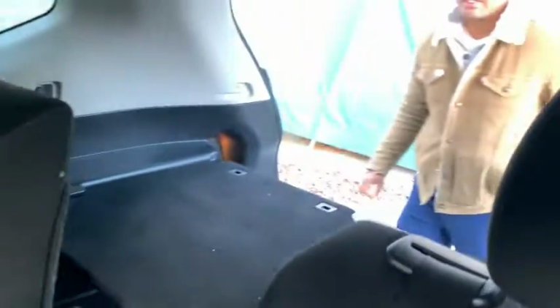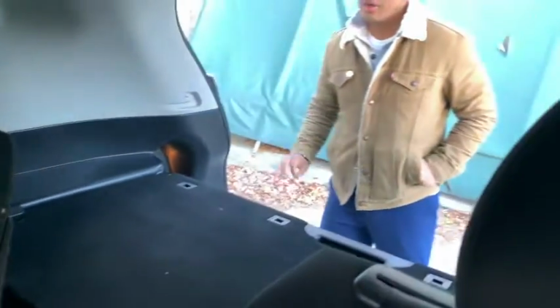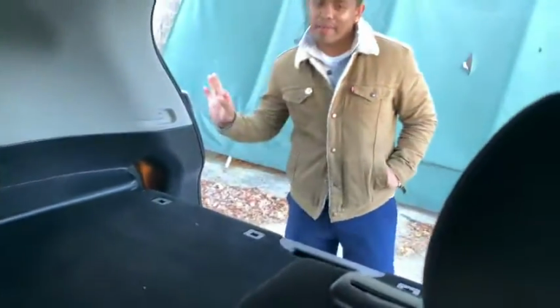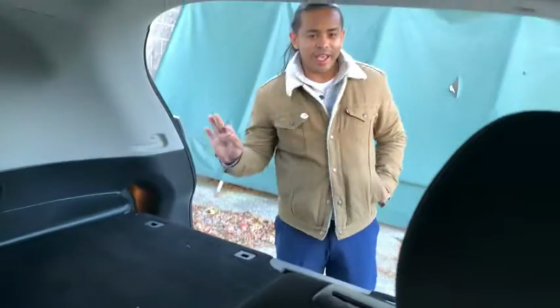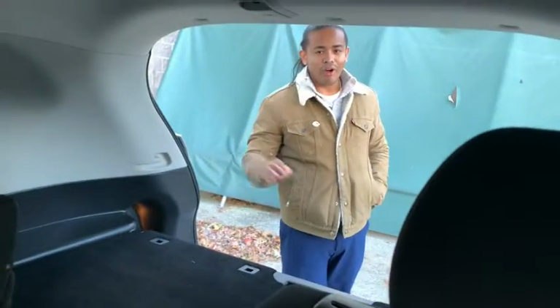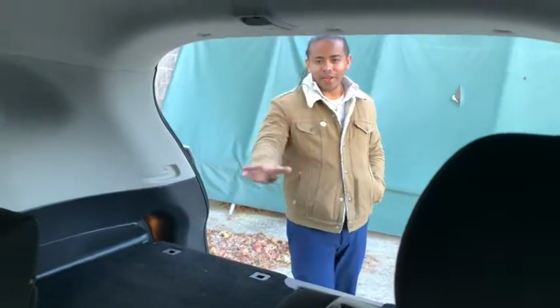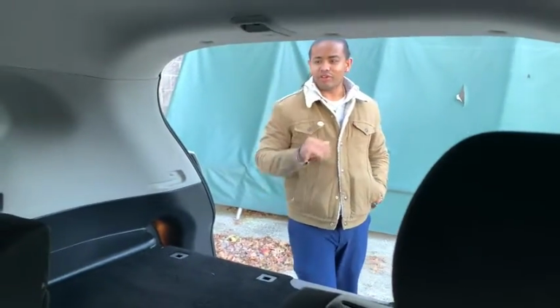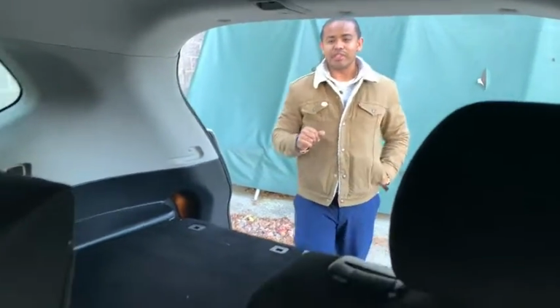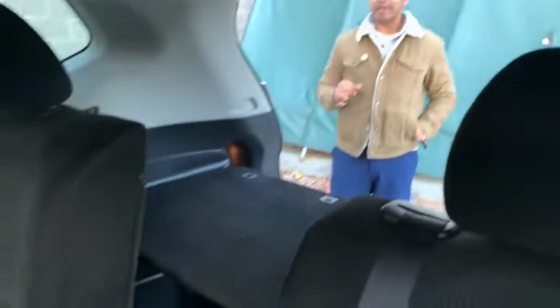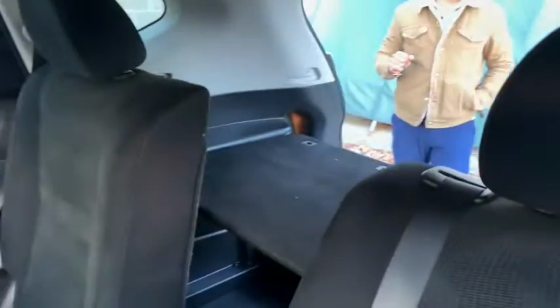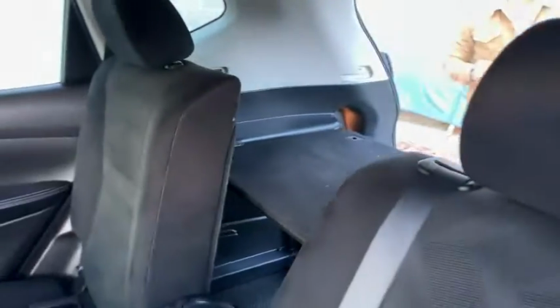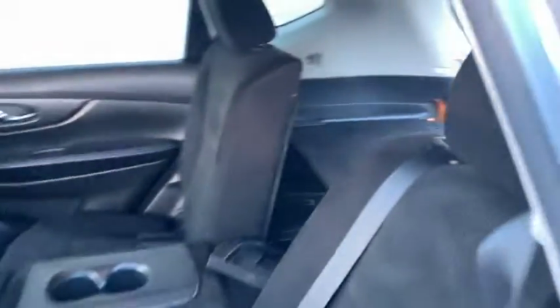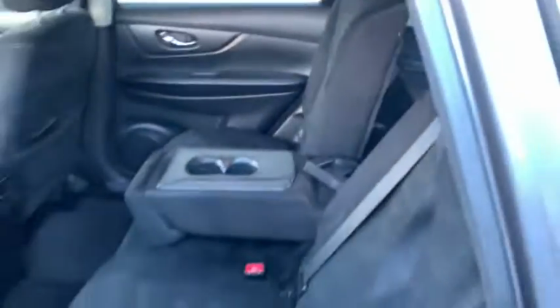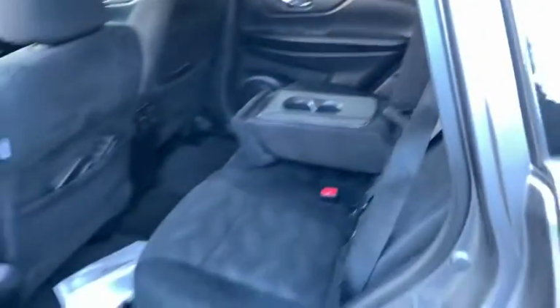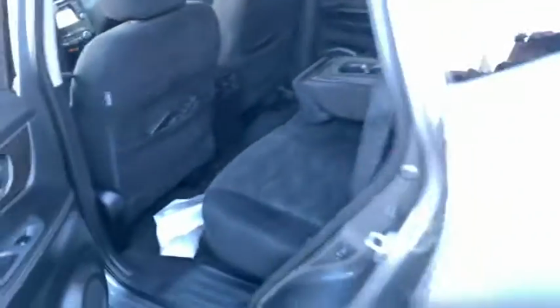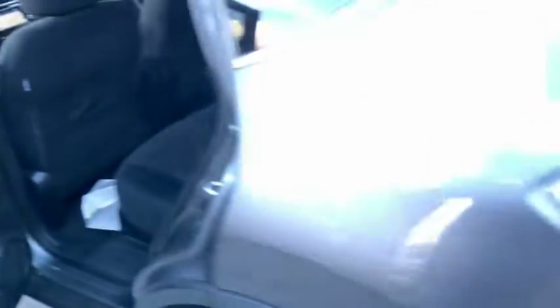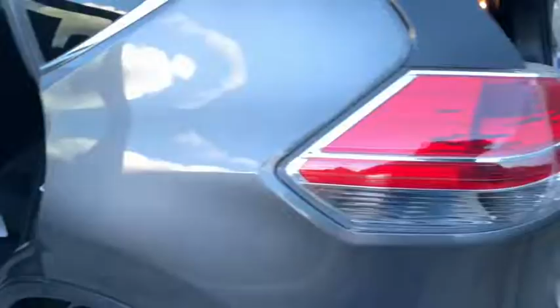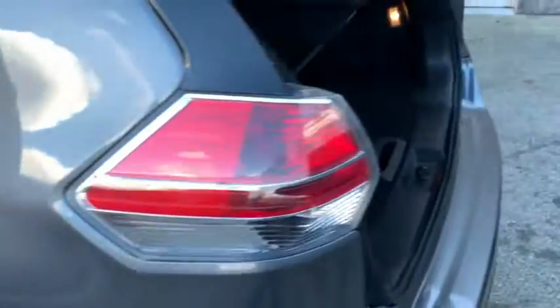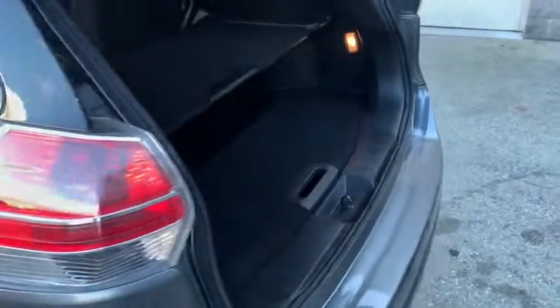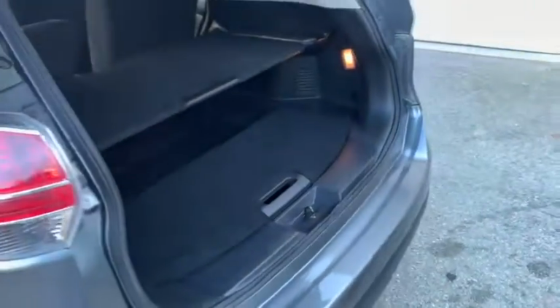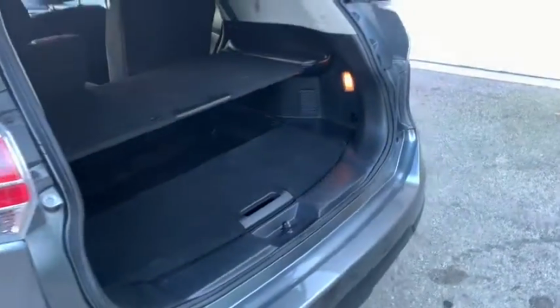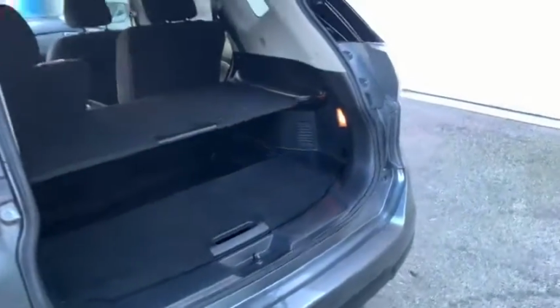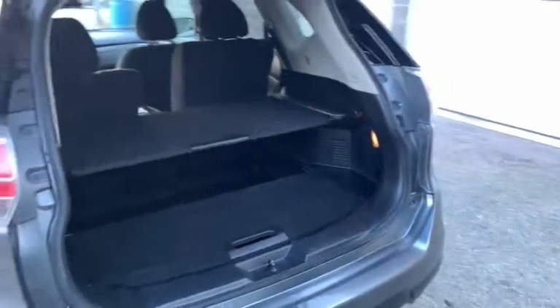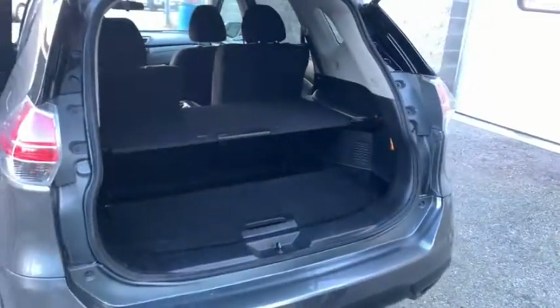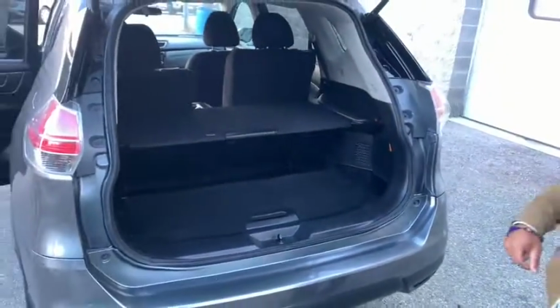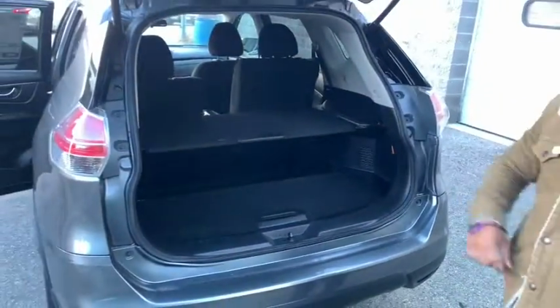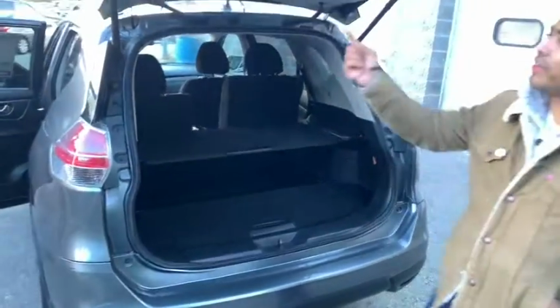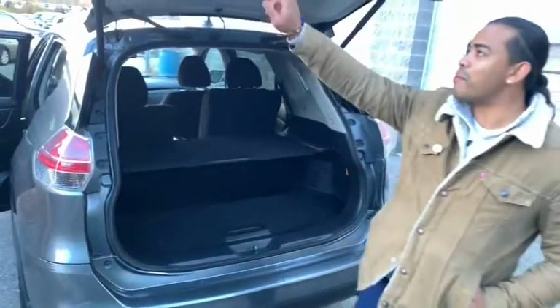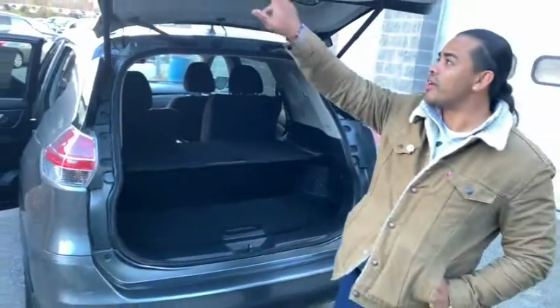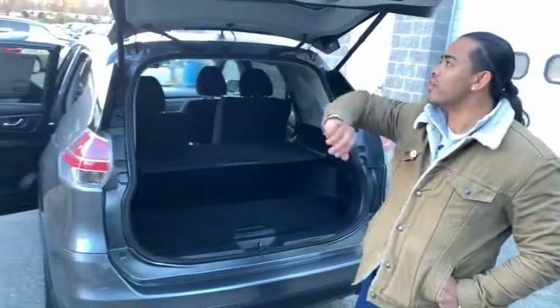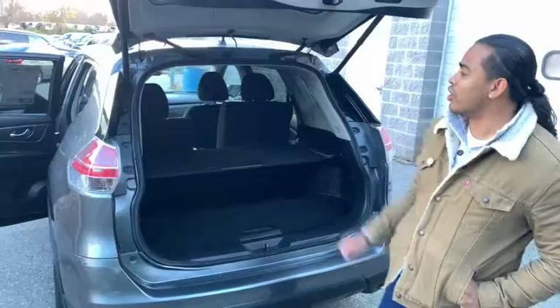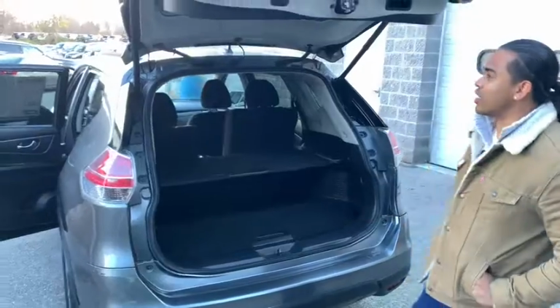No damages at all, plenty of trunk space back here too. Plenty of trunk space, guys. And you even have a button here to close it down.